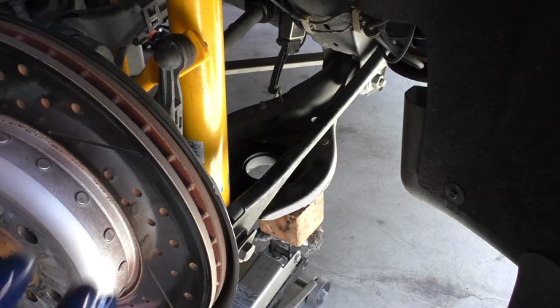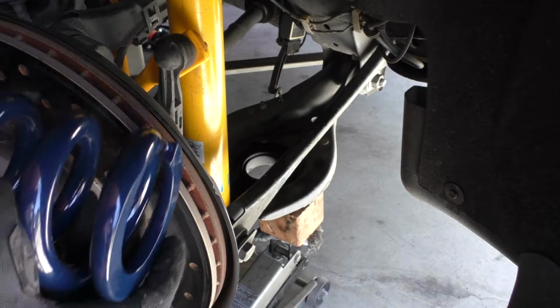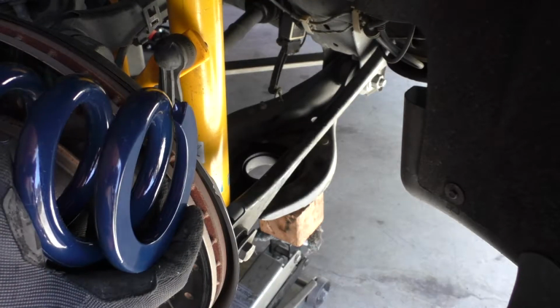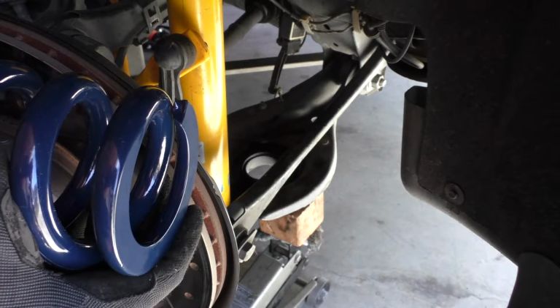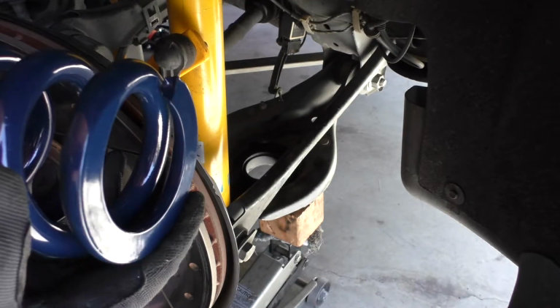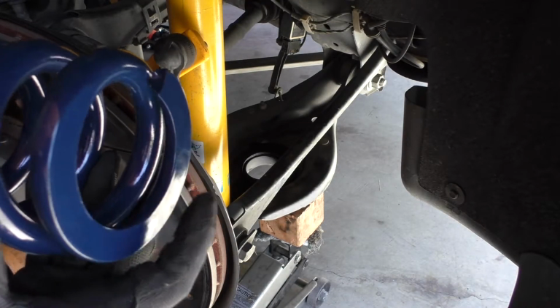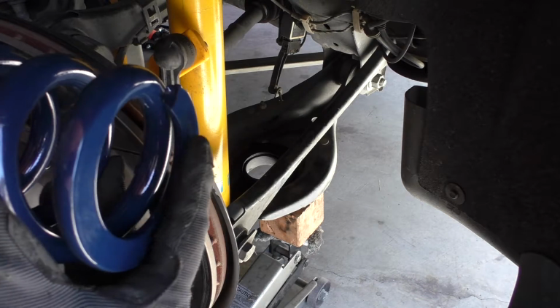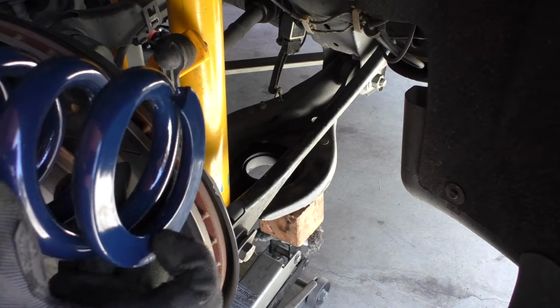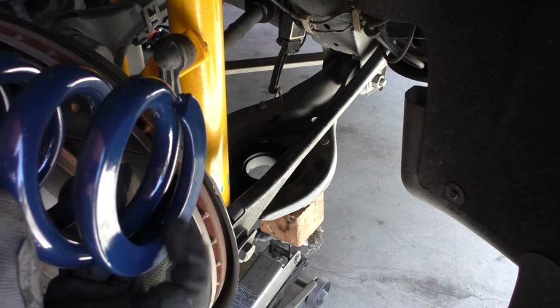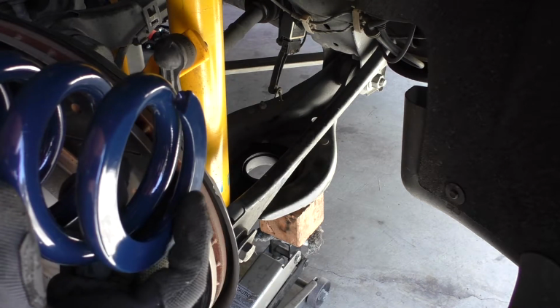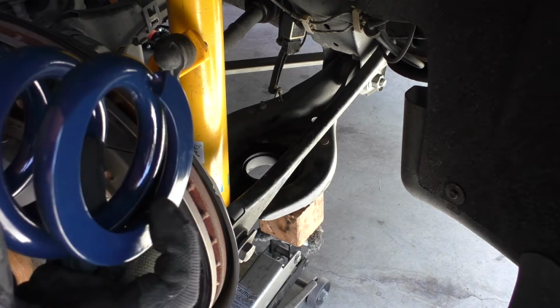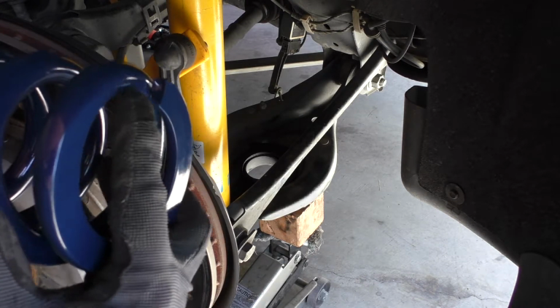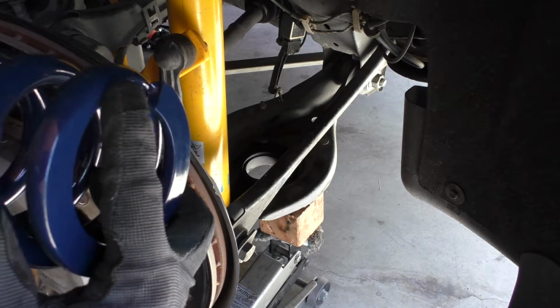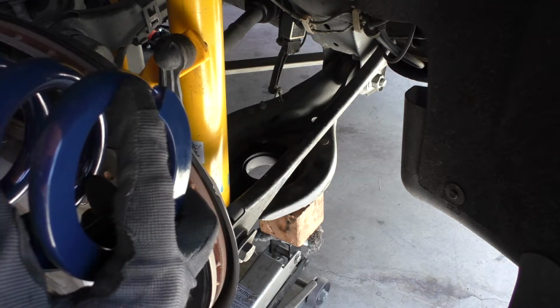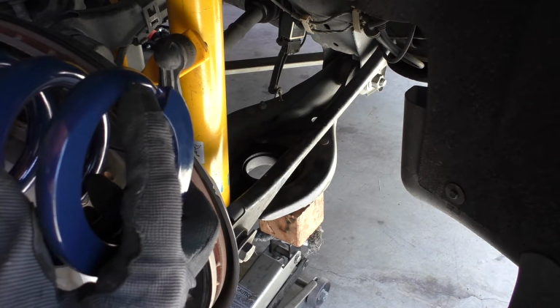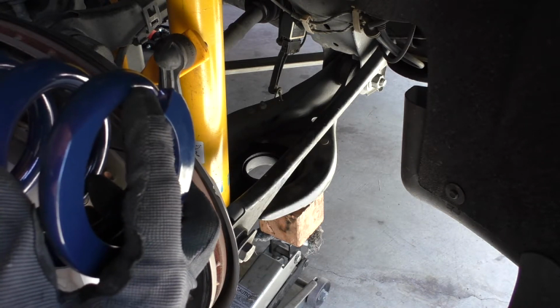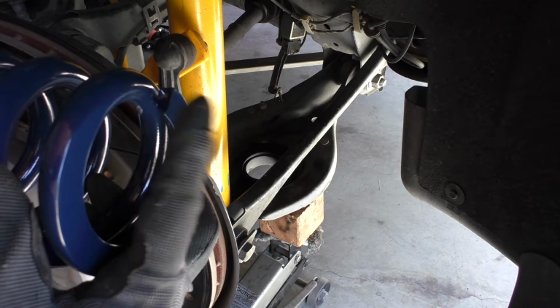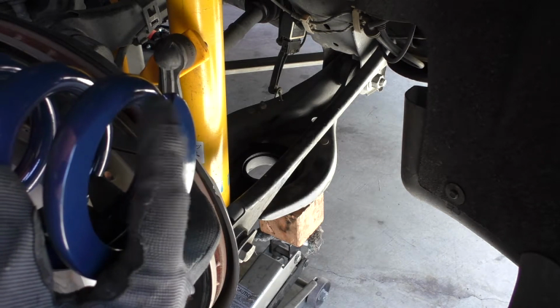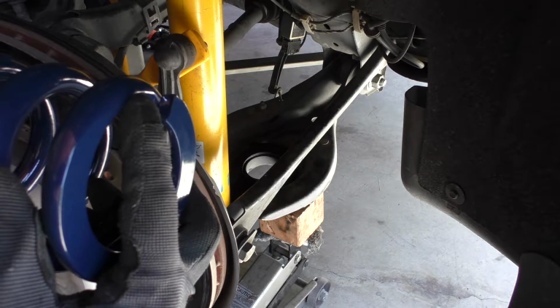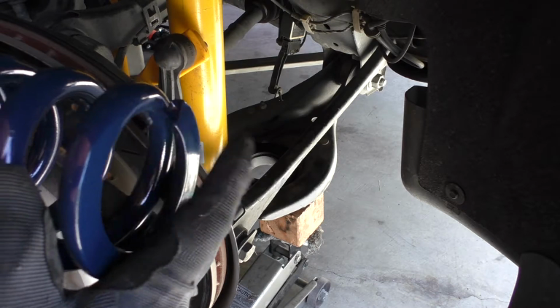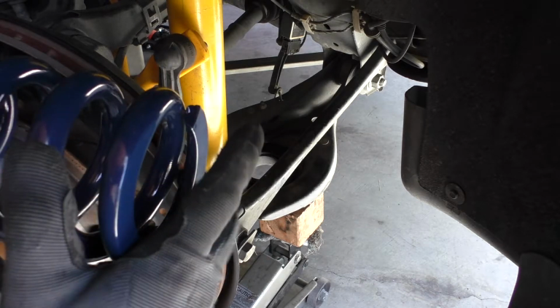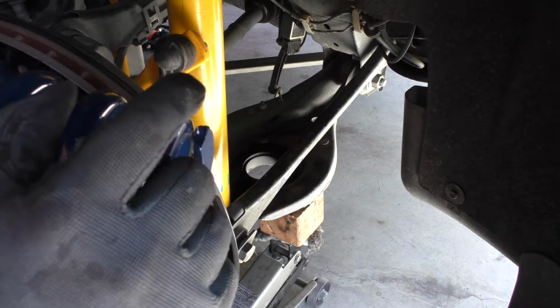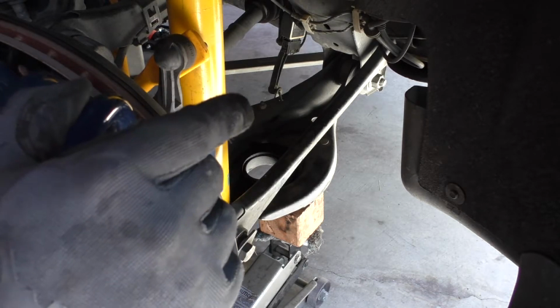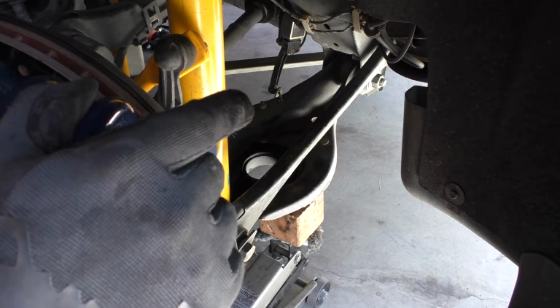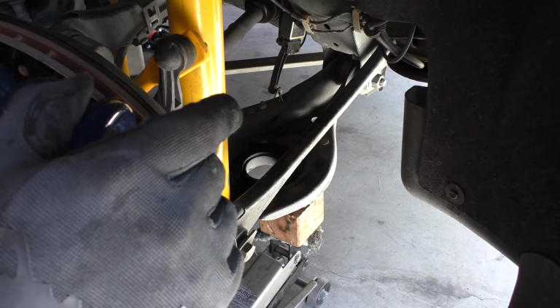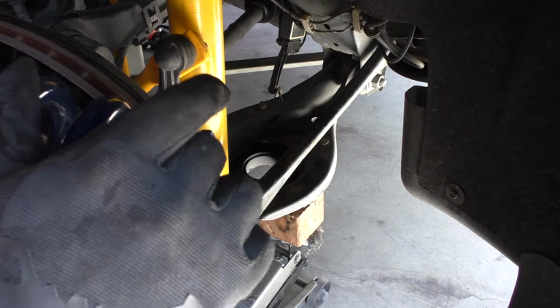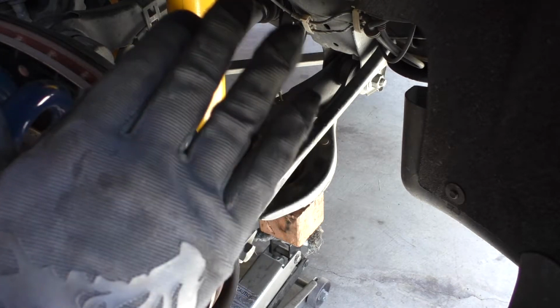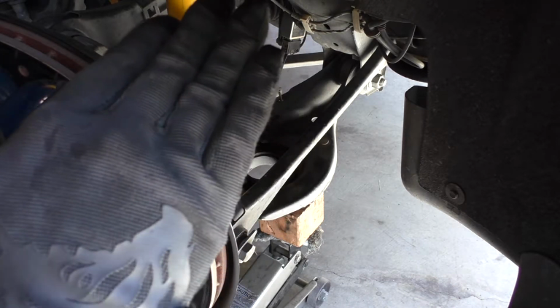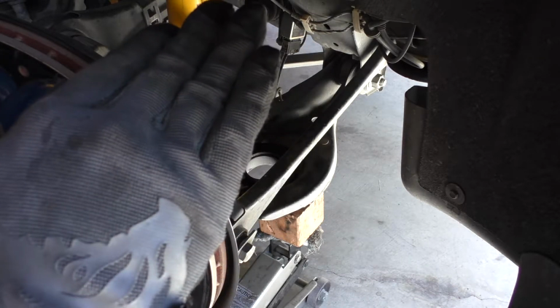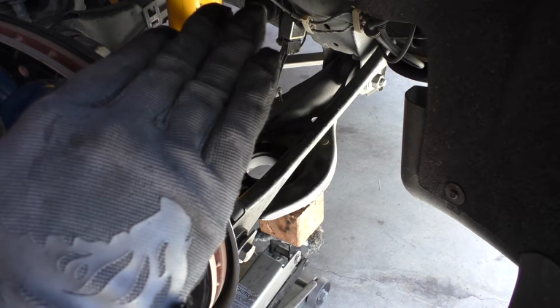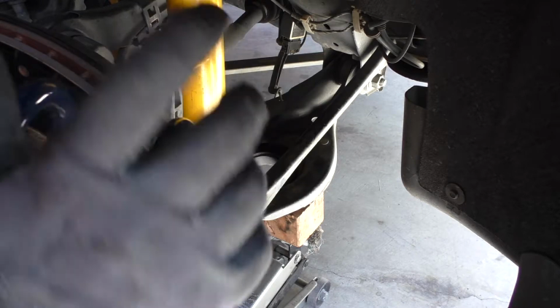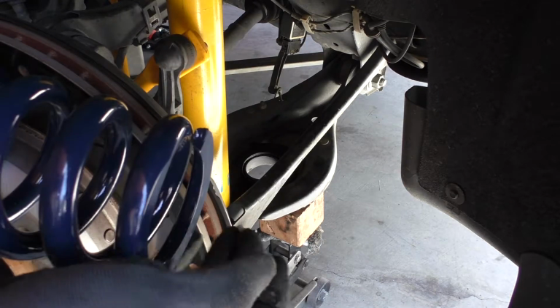Next I'll place the spring in. You'll notice the spring has a flat bottom but is a little higher up on one side, so I'm placing that higher side facing inwards into the car since the arm is angled slightly.